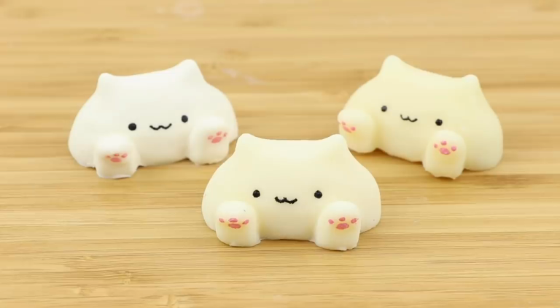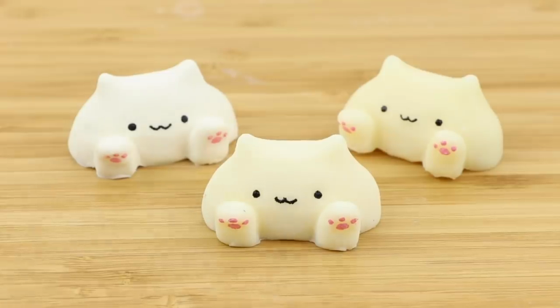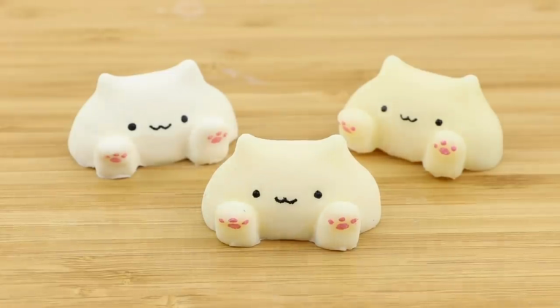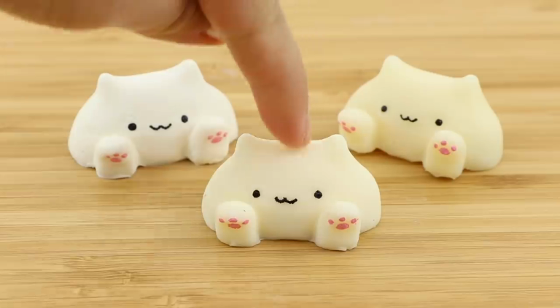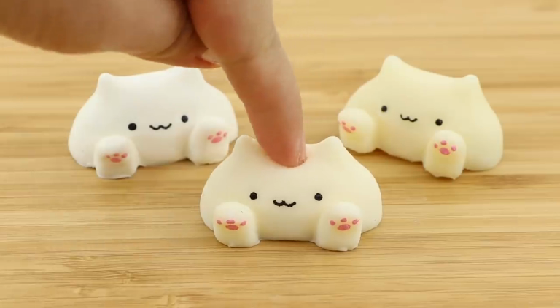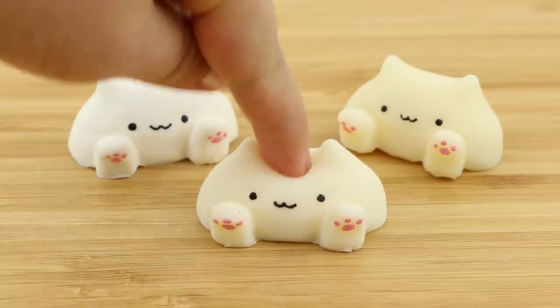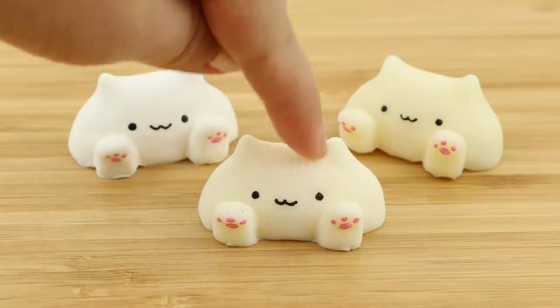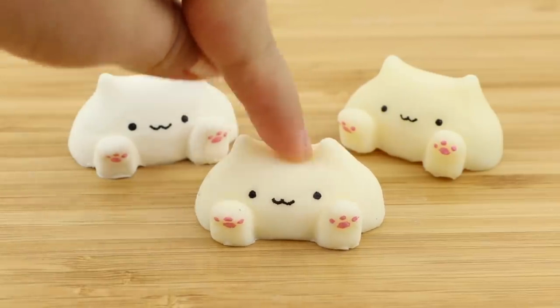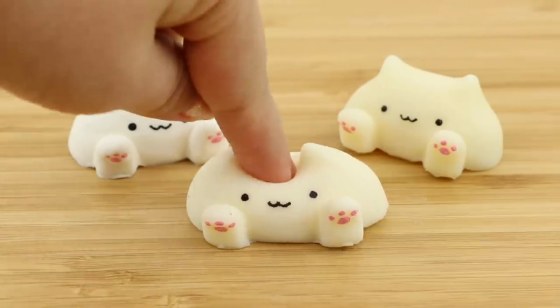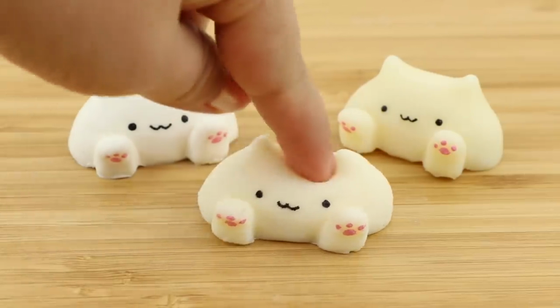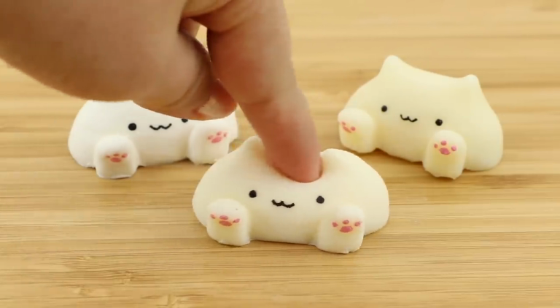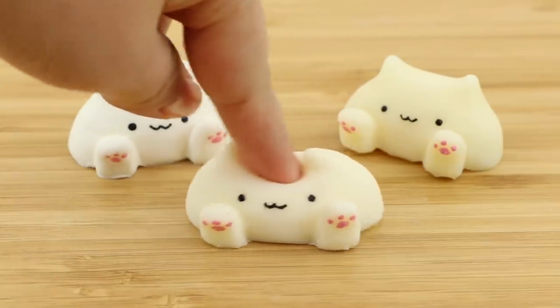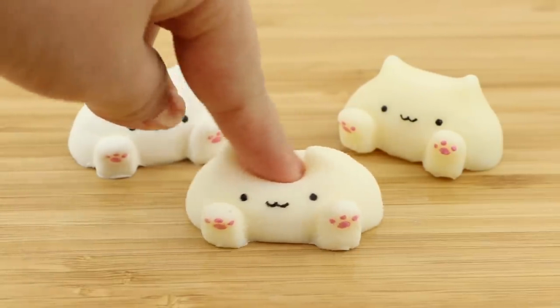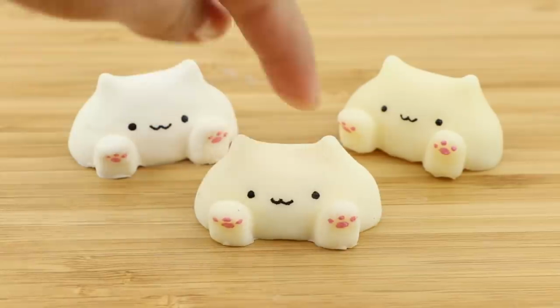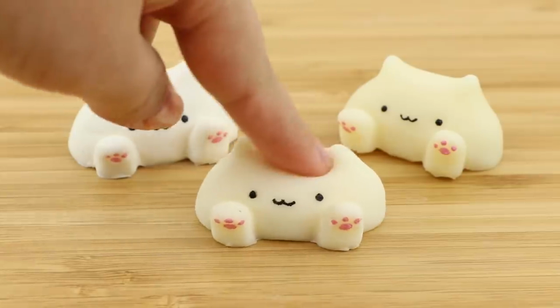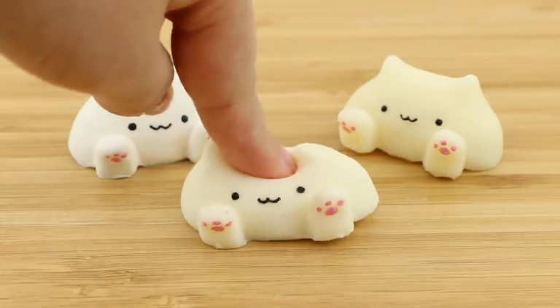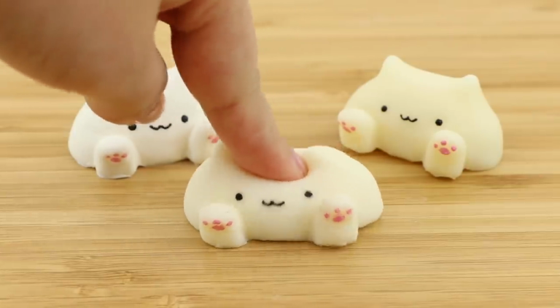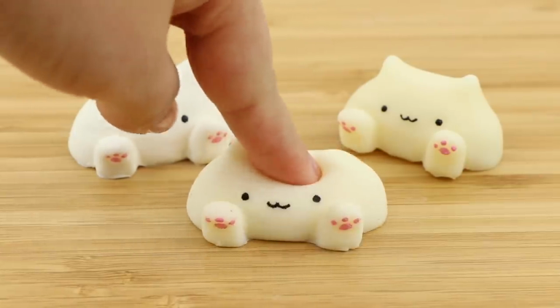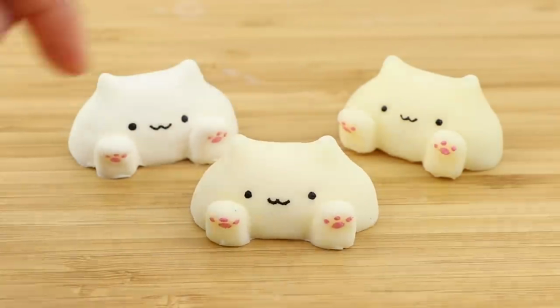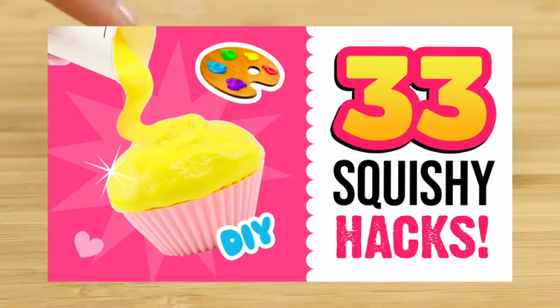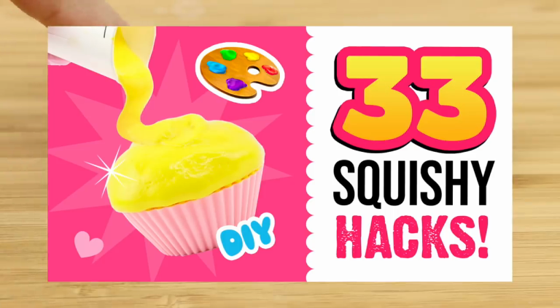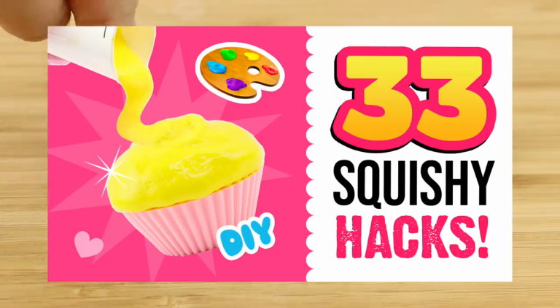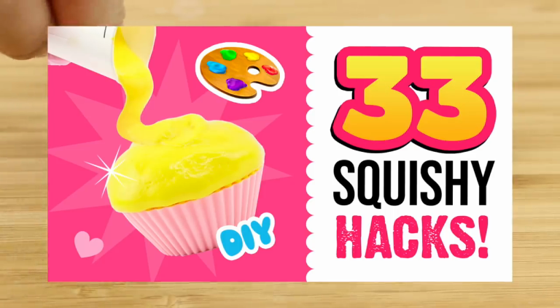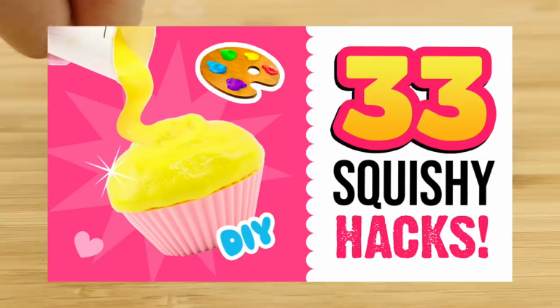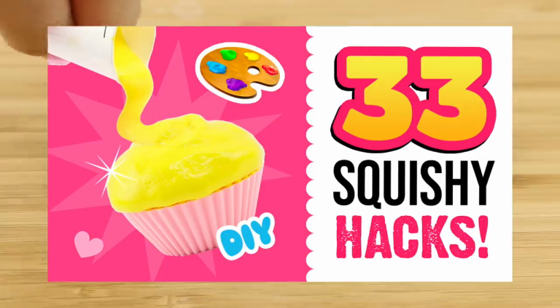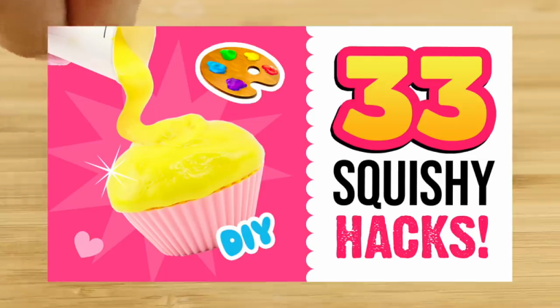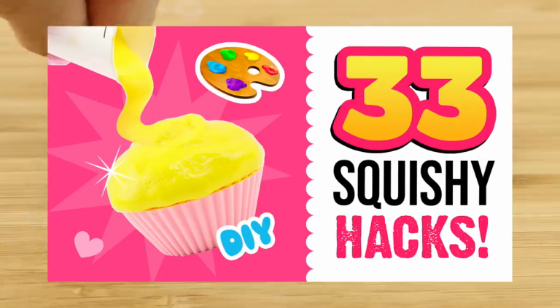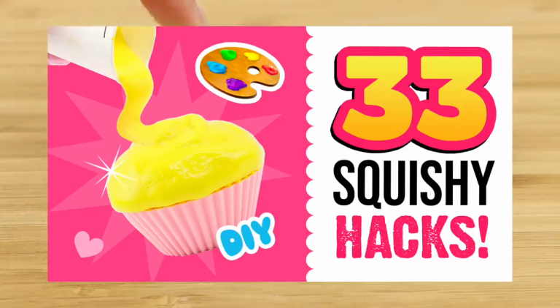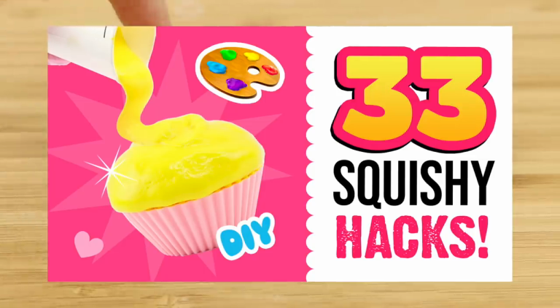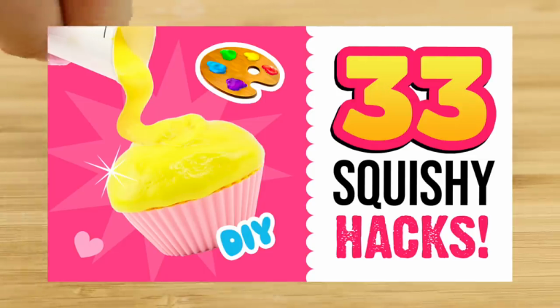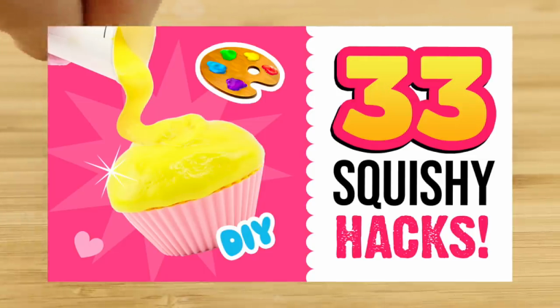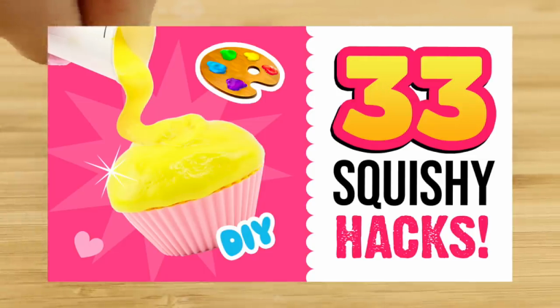Hi guys and welcome back to Macaroon. As you can tell I love making squishies at the moment, and you might remember a preview of this DIY from my last video. If you haven't seen that one yet, then be sure to check out 33 squishy hacks which I've linked down below.